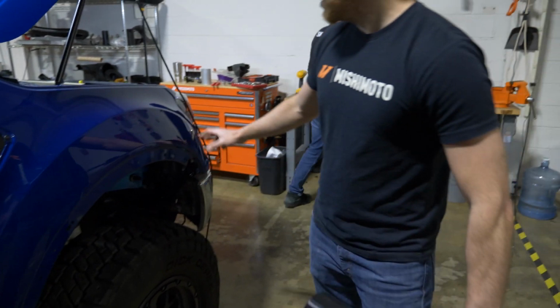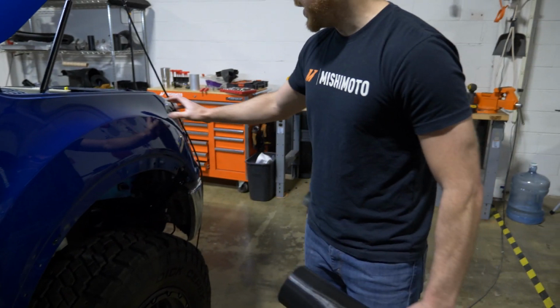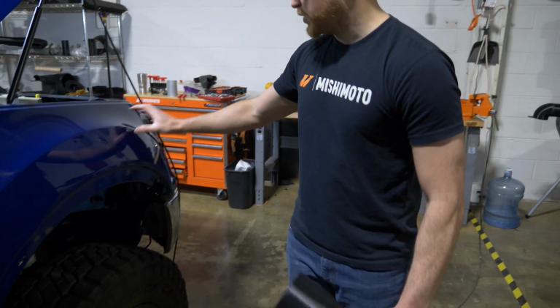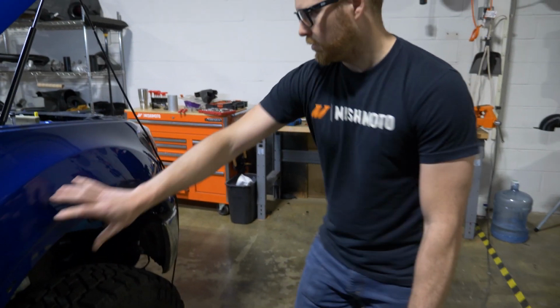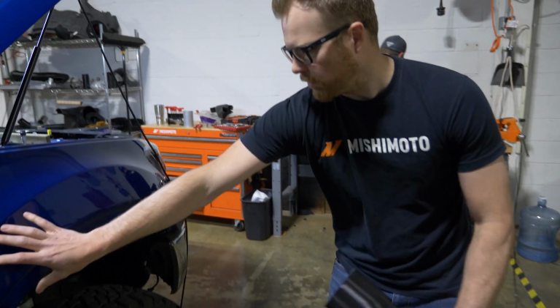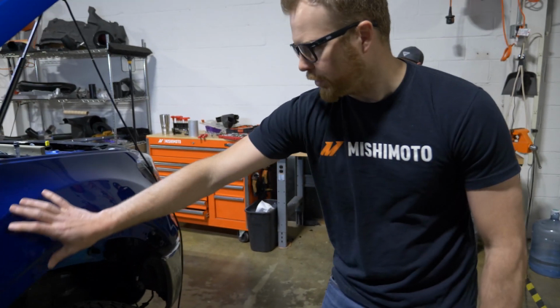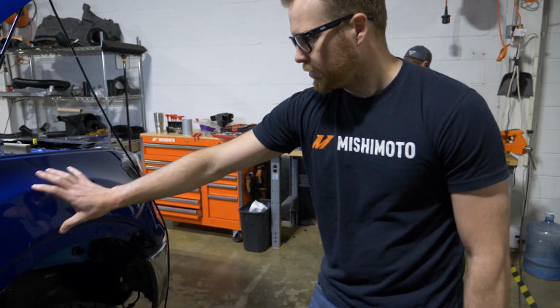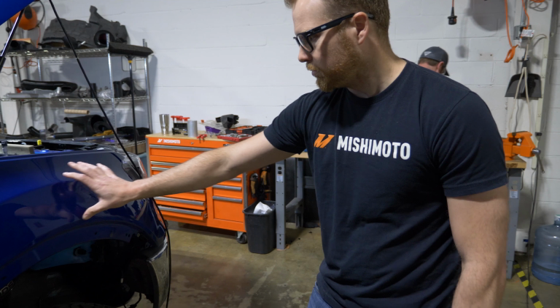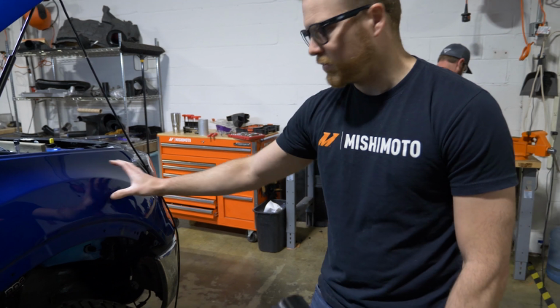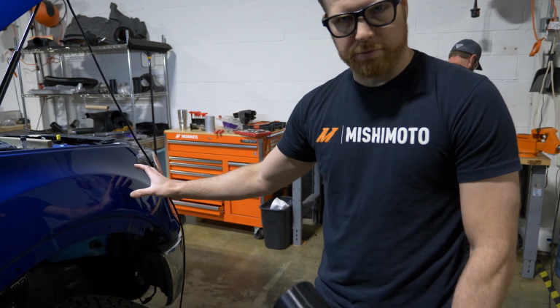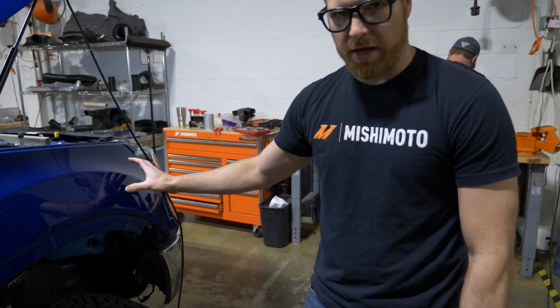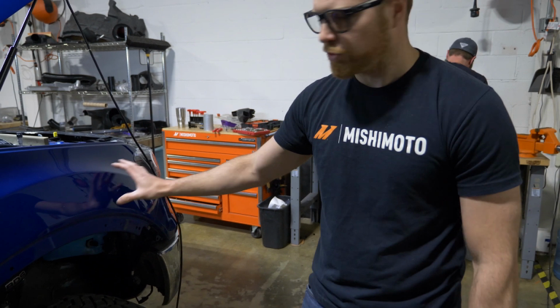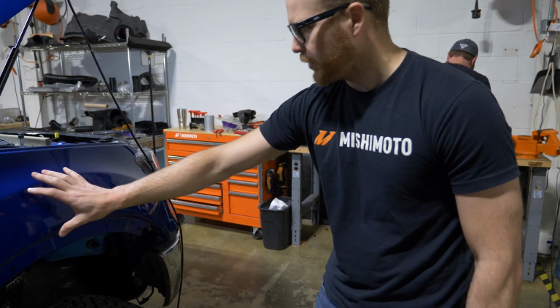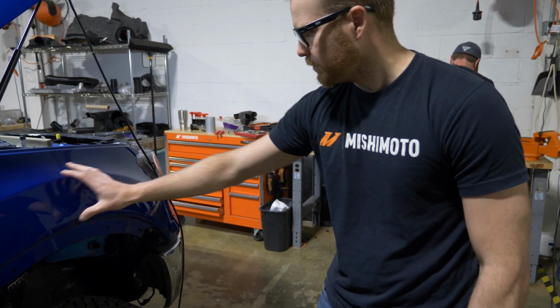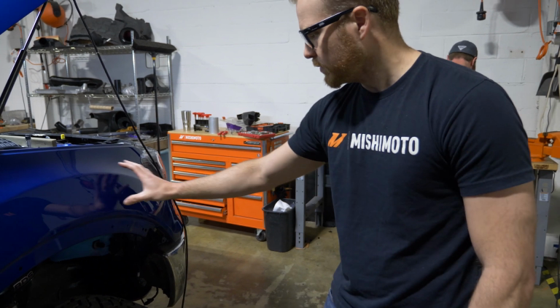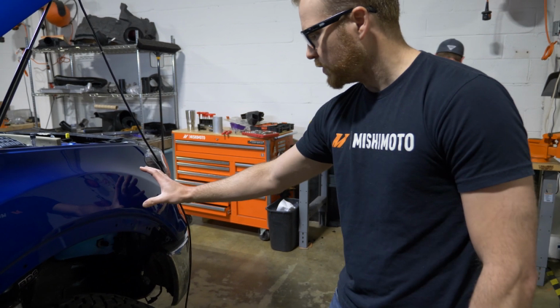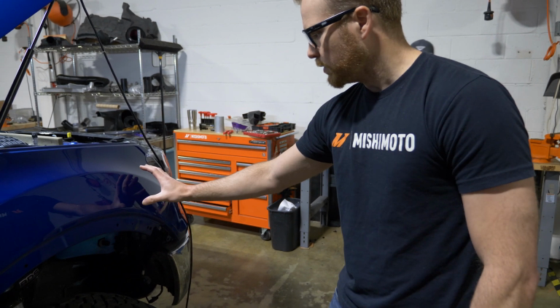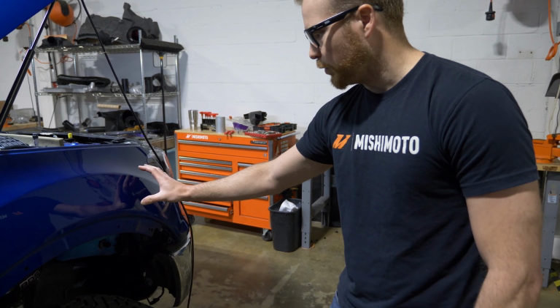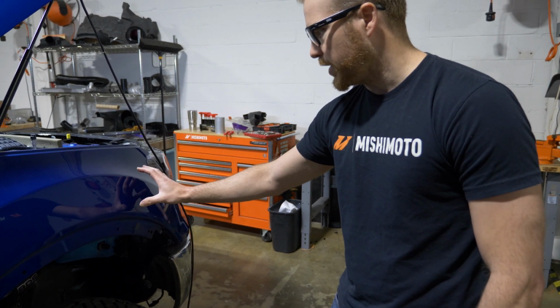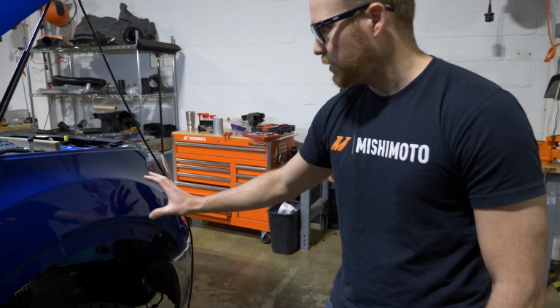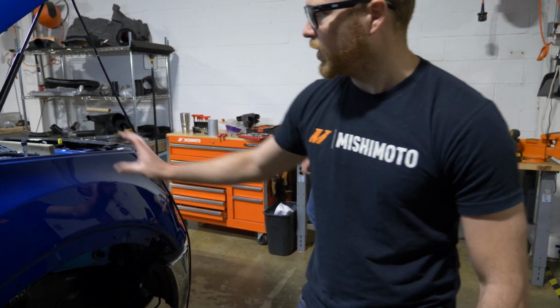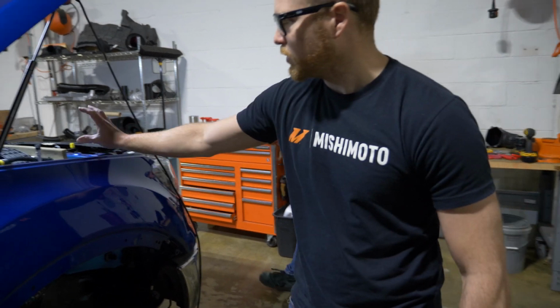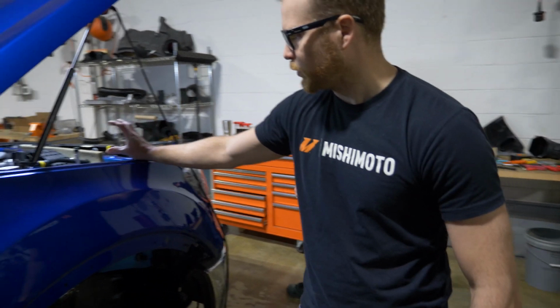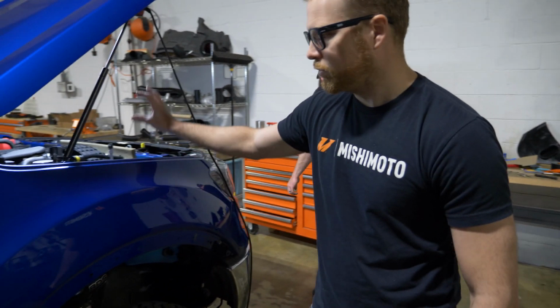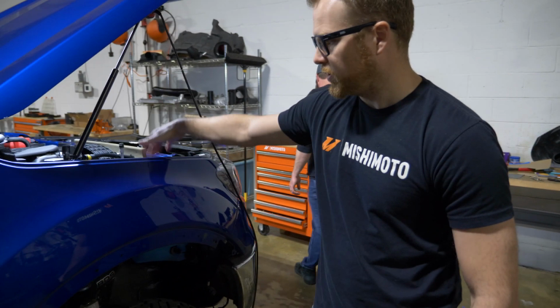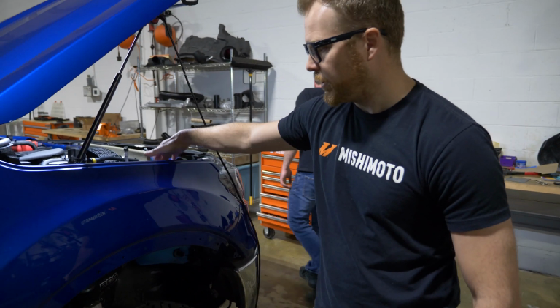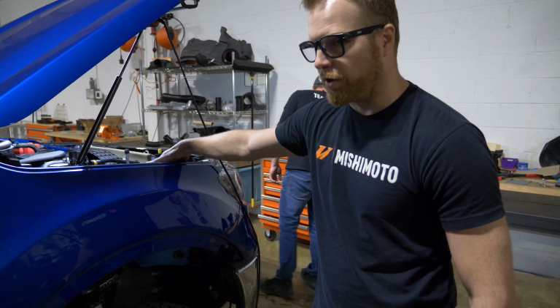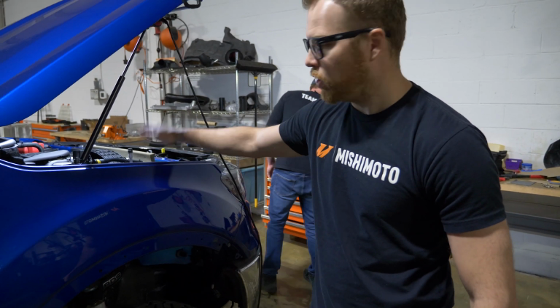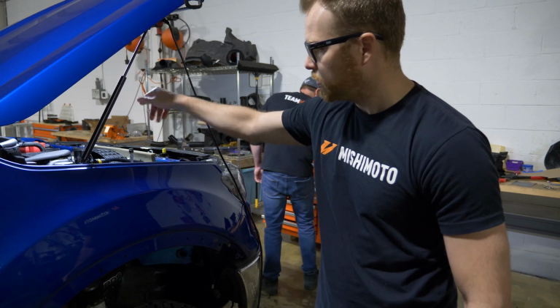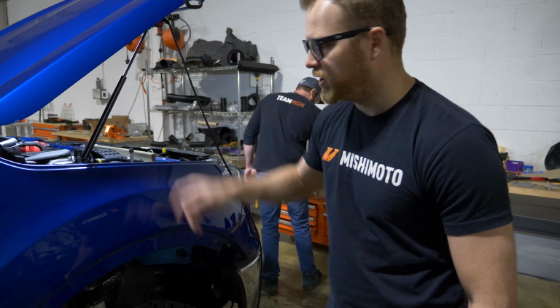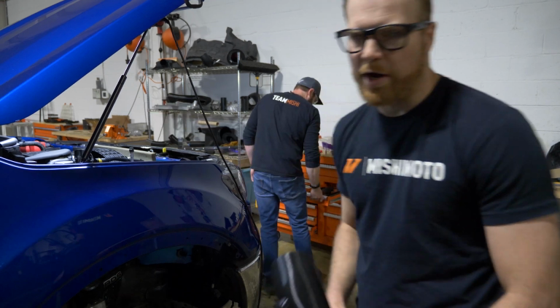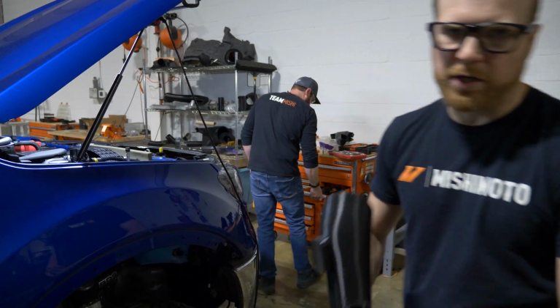Then it goes underneath behind your fender, through to here, and then it goes through the inner fender wall and into your airbox.